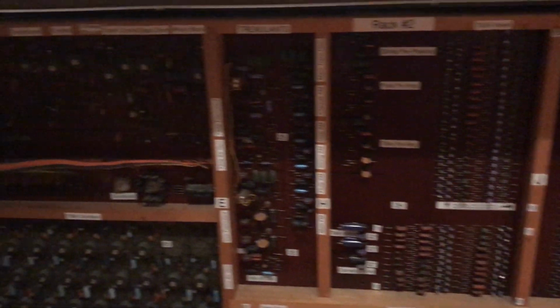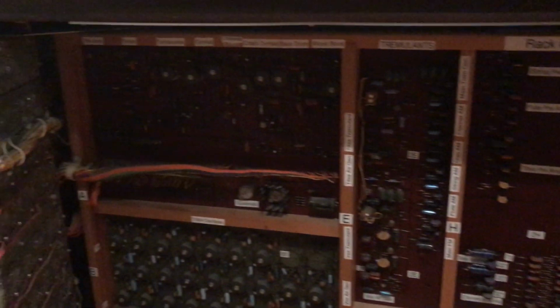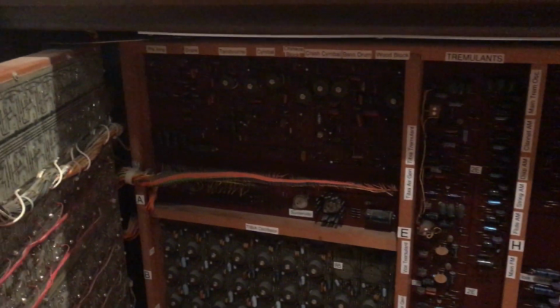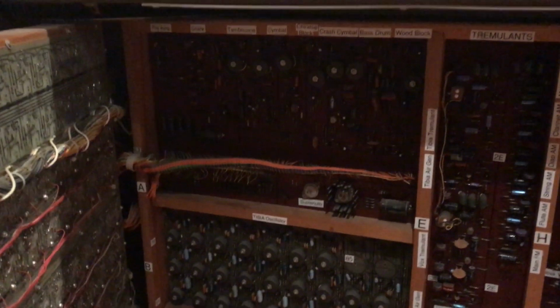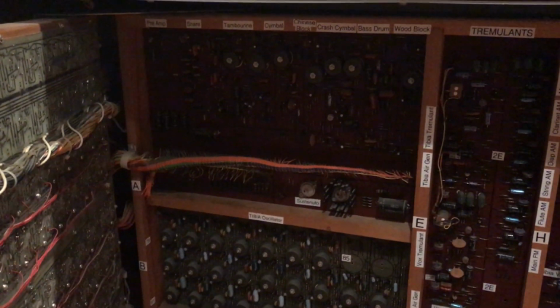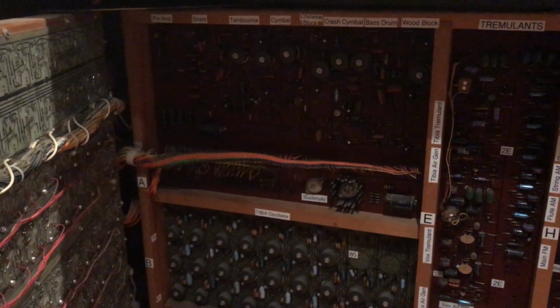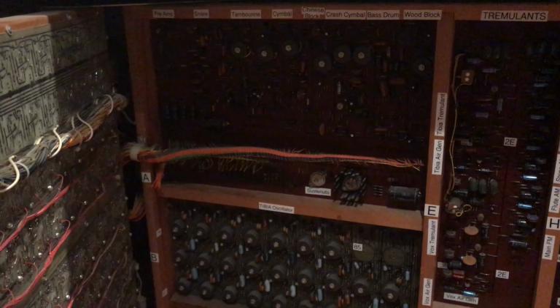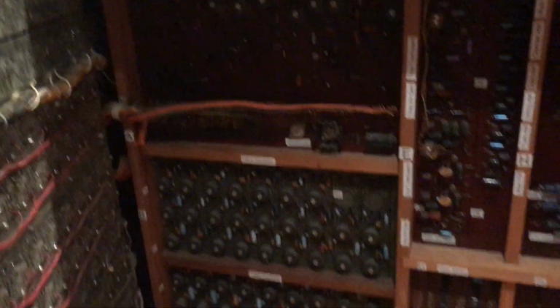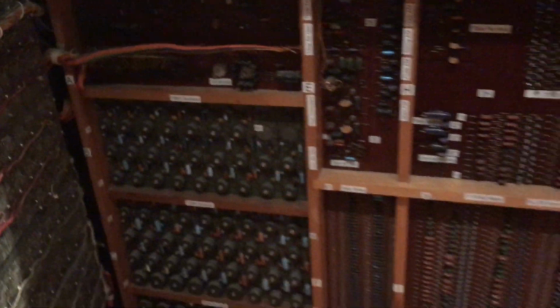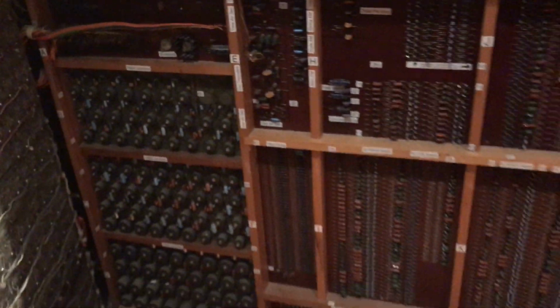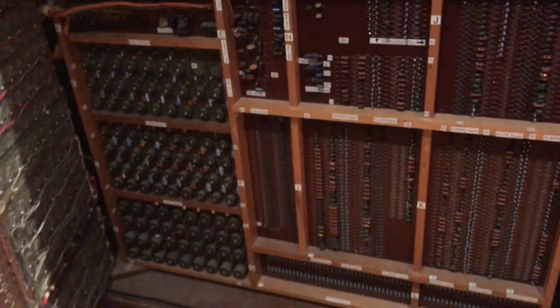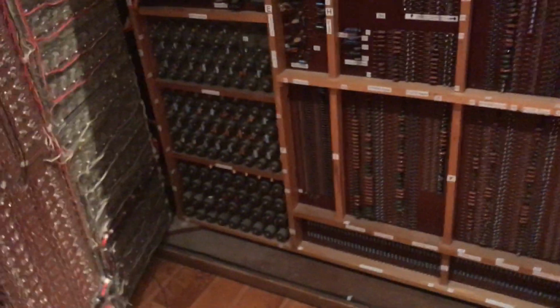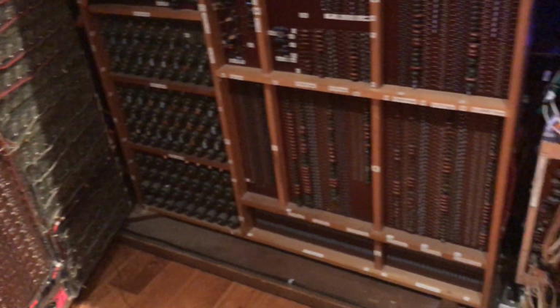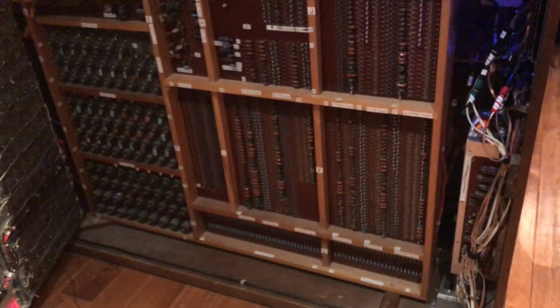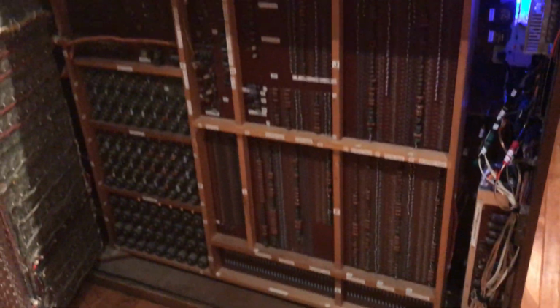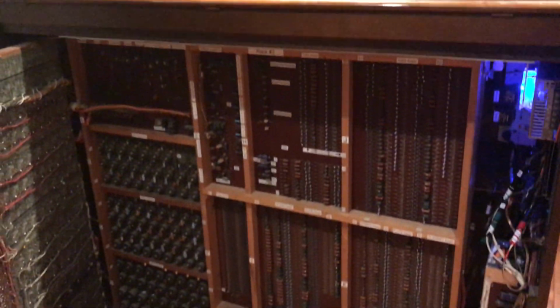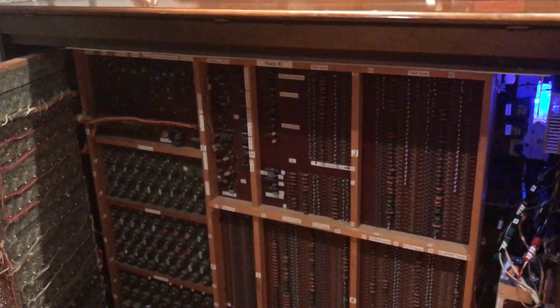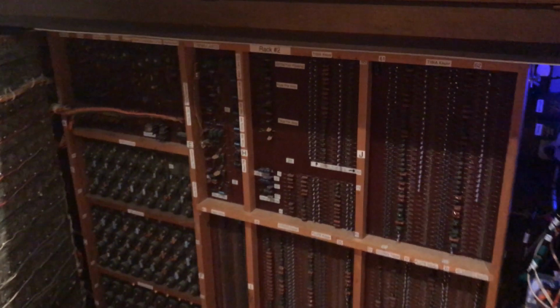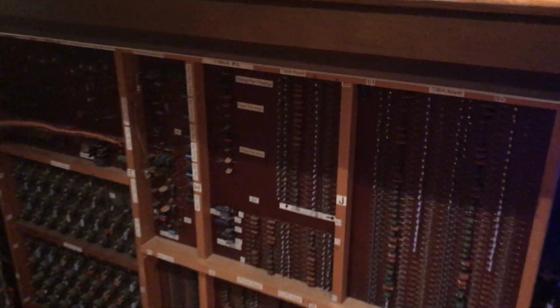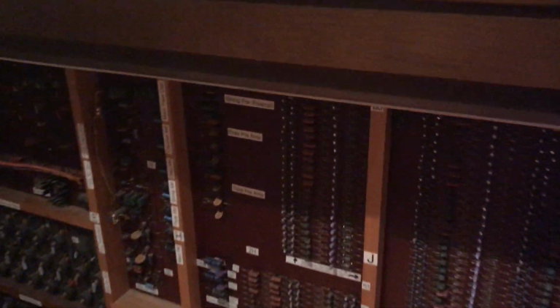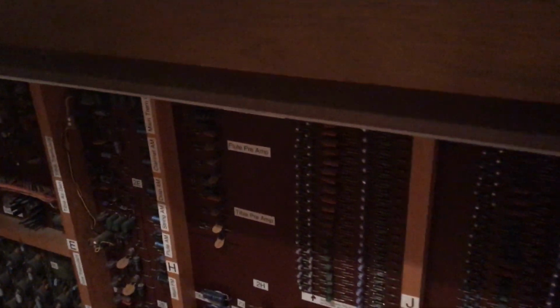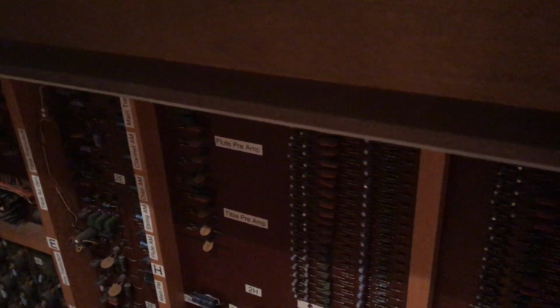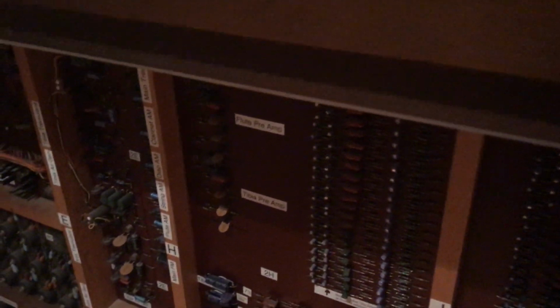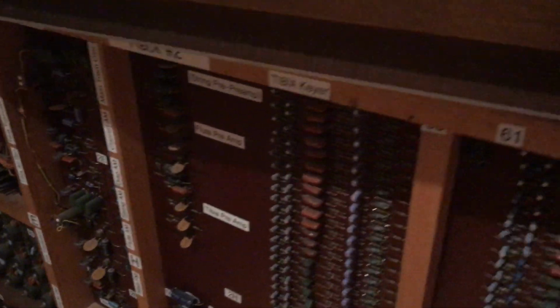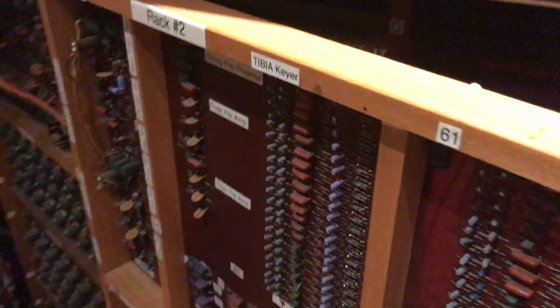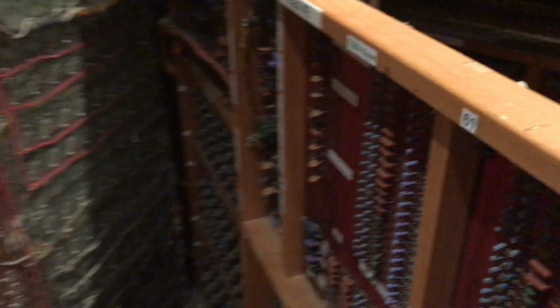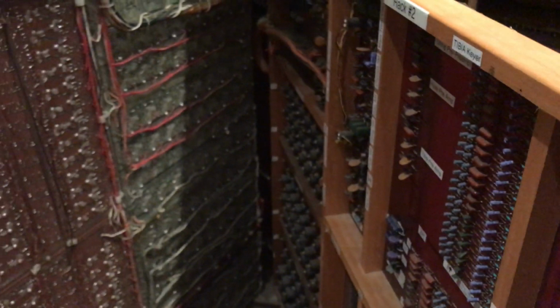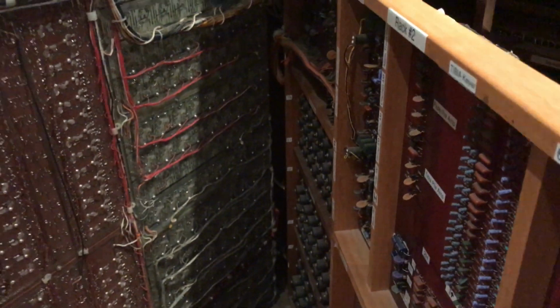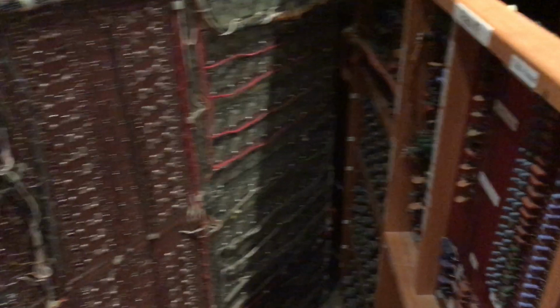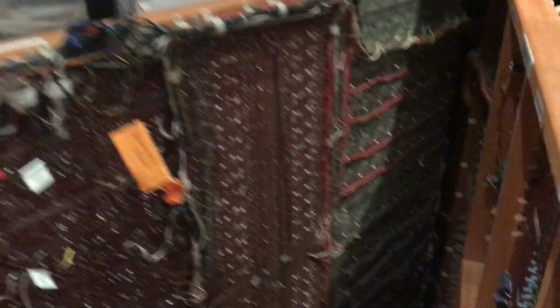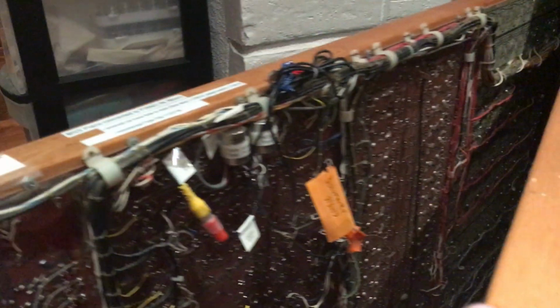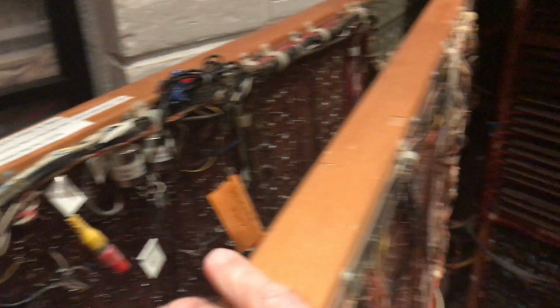Here are more of the keyers and mixers, and all the percussion instruments are over here on the panel. That's panel number two that sits inside of the organ. I'll open that up as well.